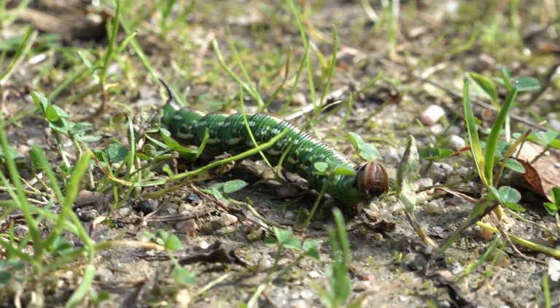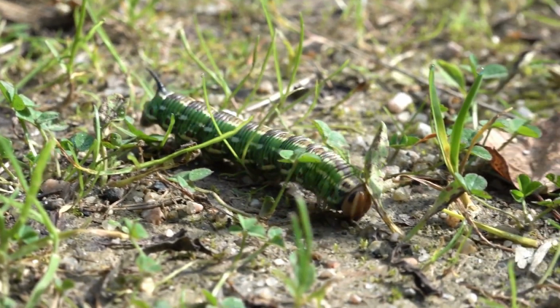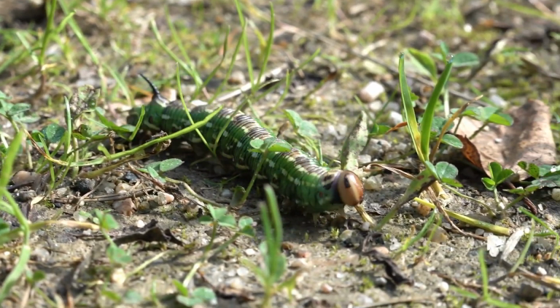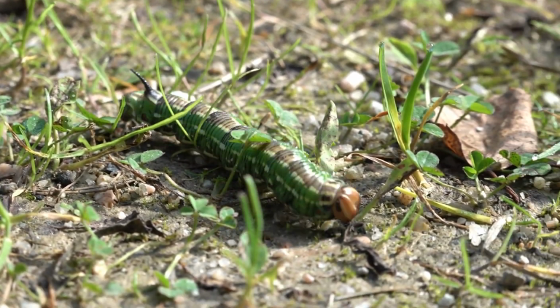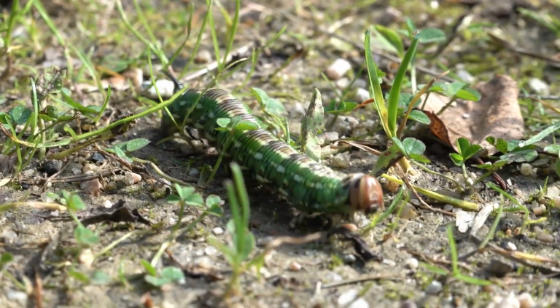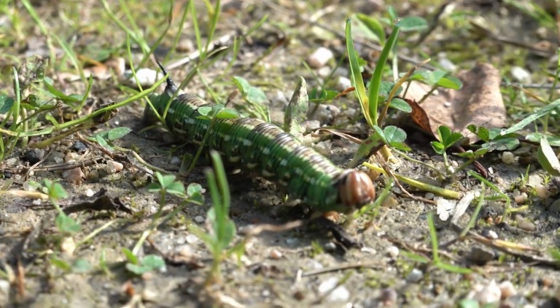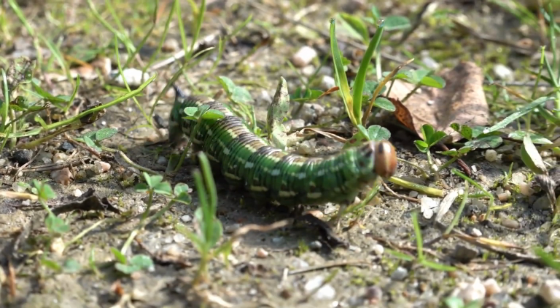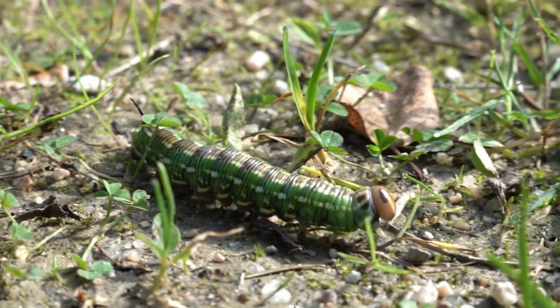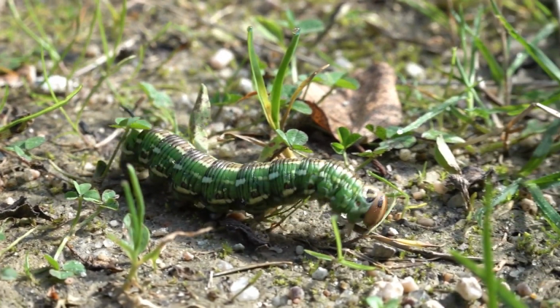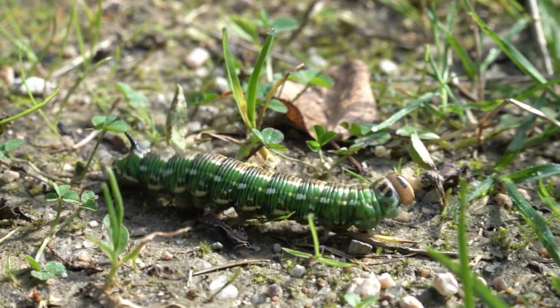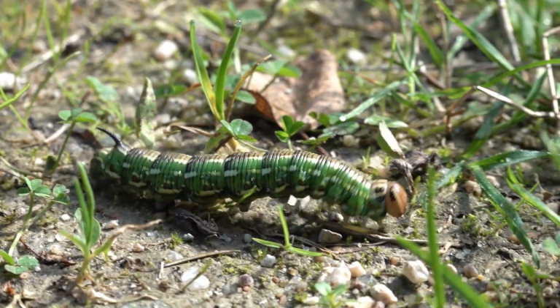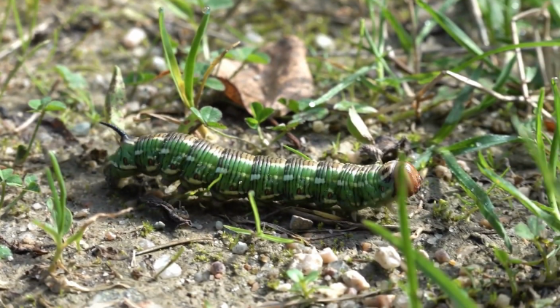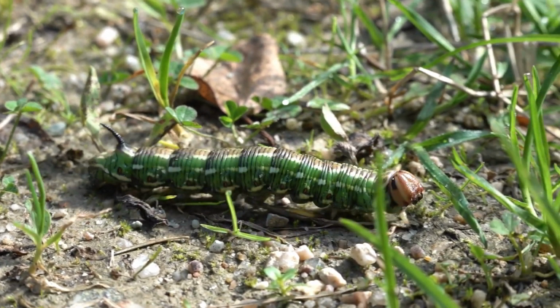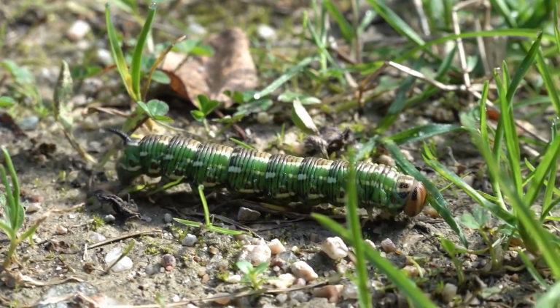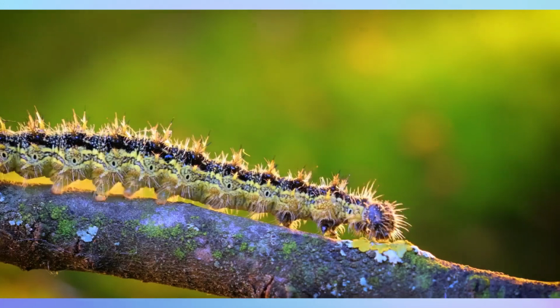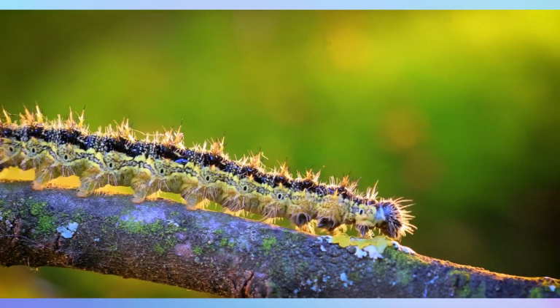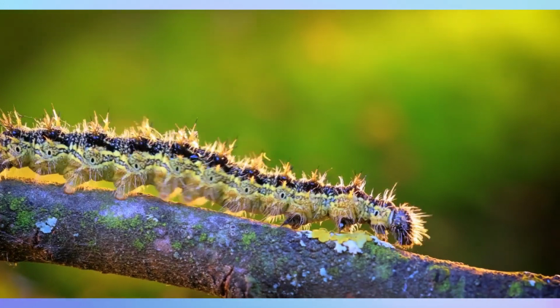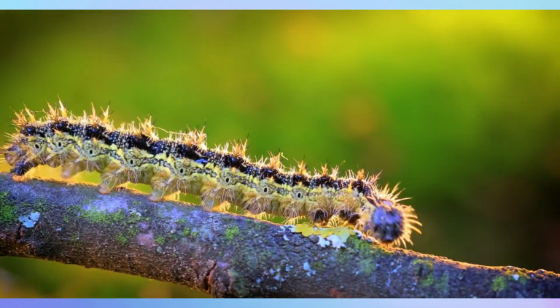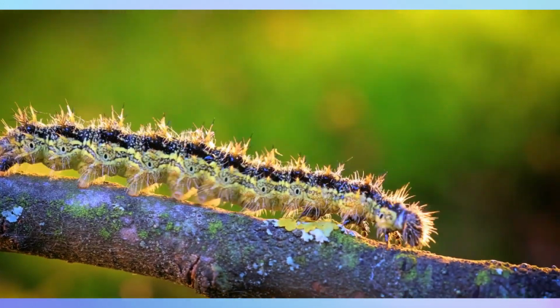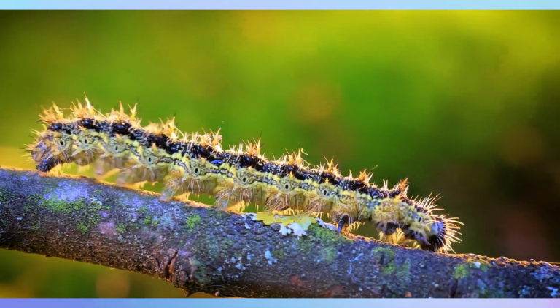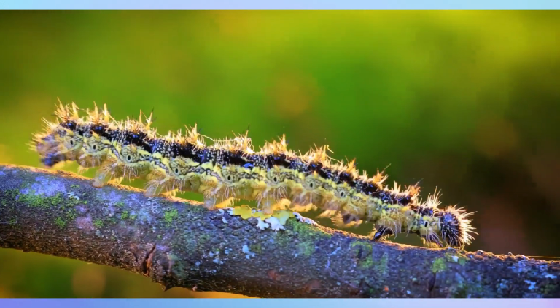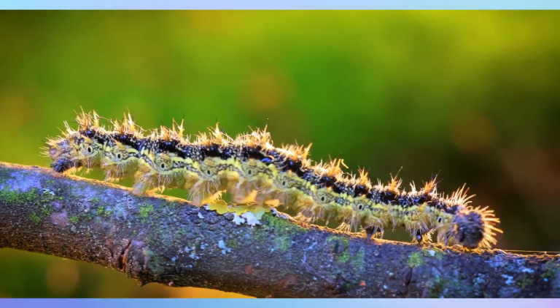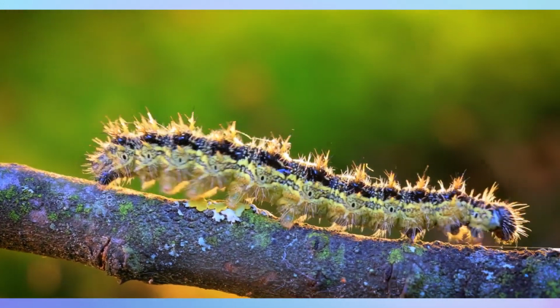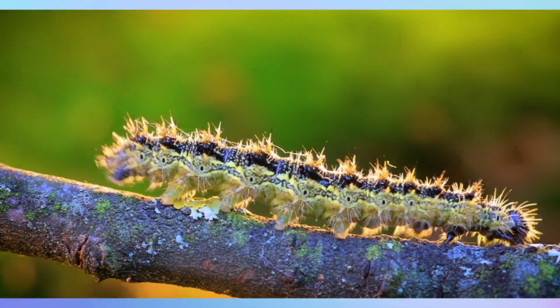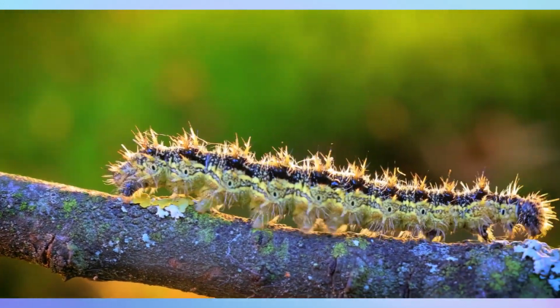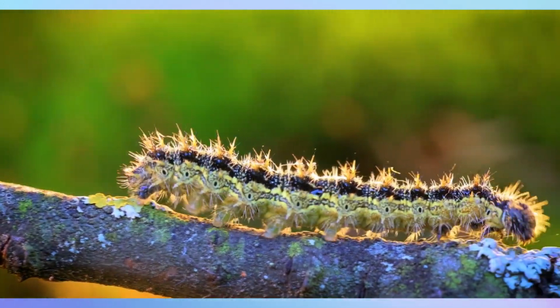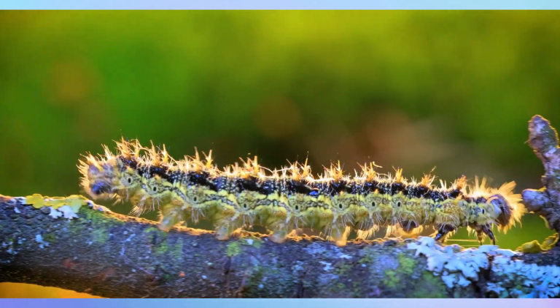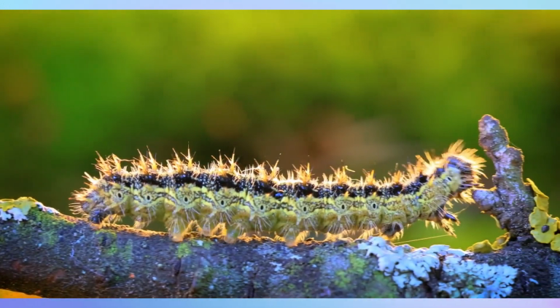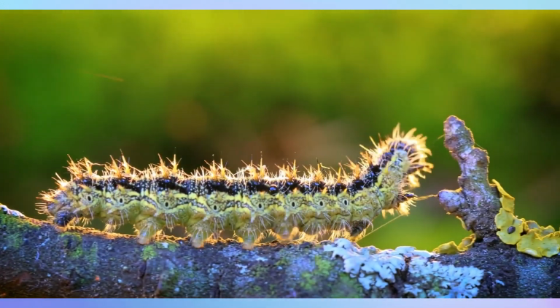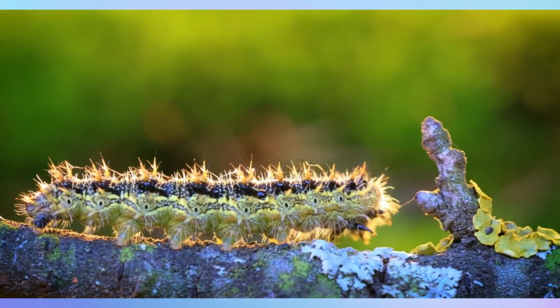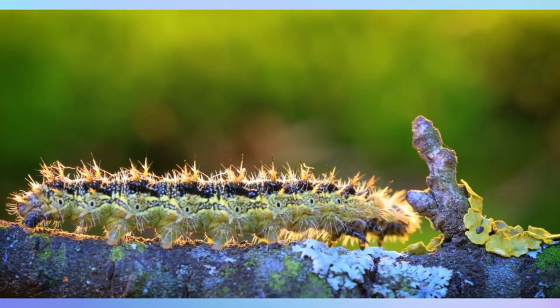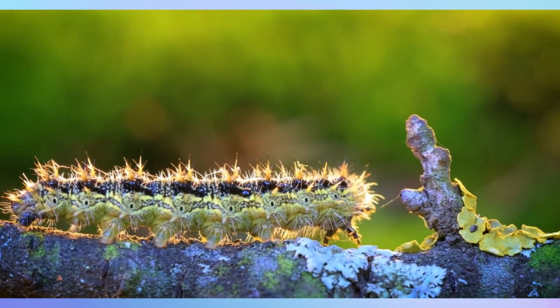Welcome to our video on understanding caterpillars, the fascinating larval stage of butterflies and moths. In this video, we'll explore their physical characteristics, behavior, life cycle, ecological importance, and some interesting facts.